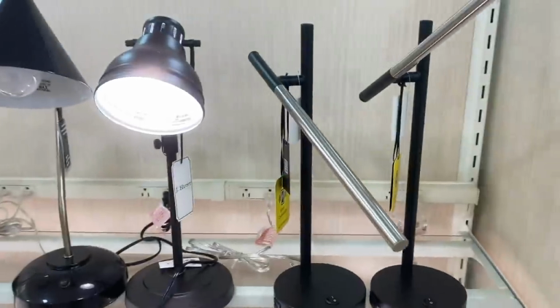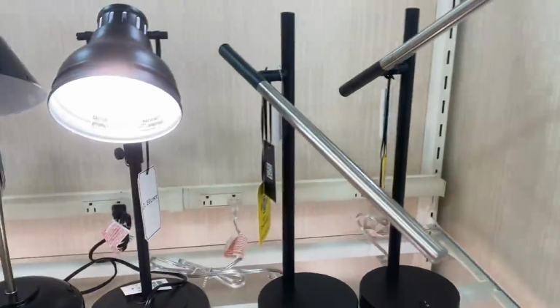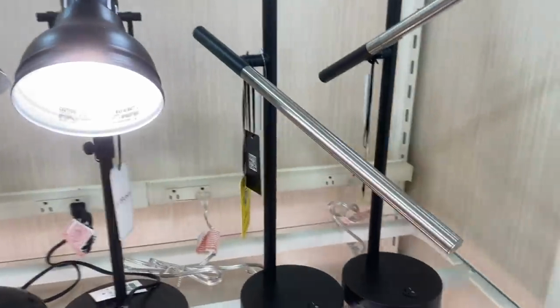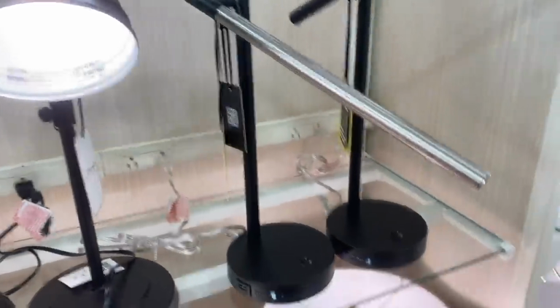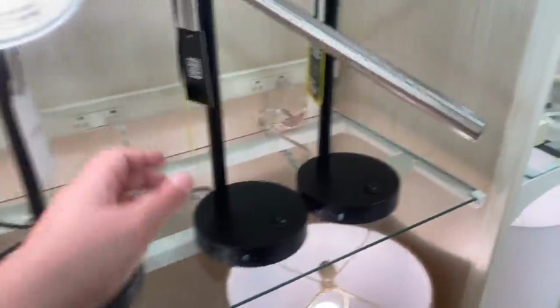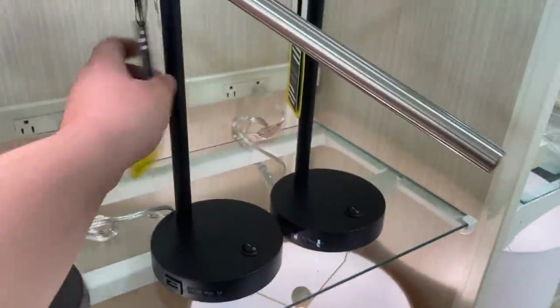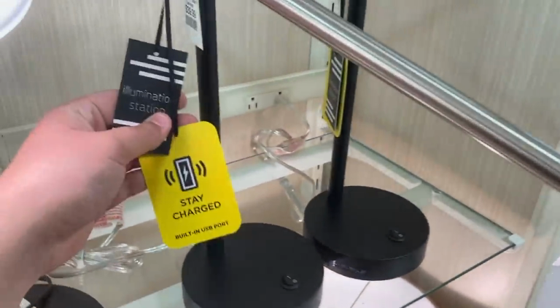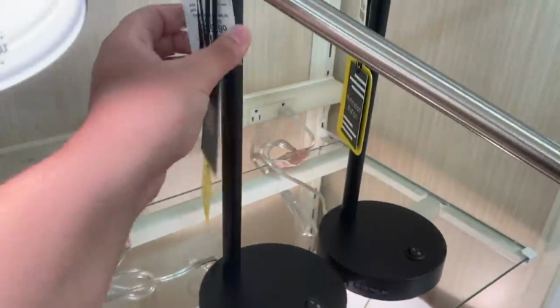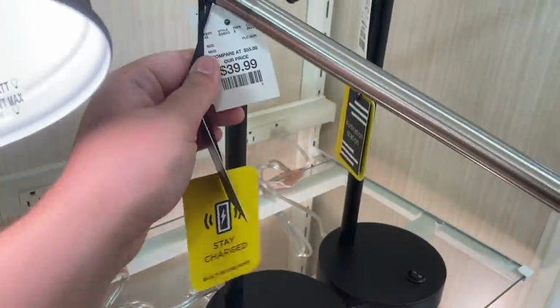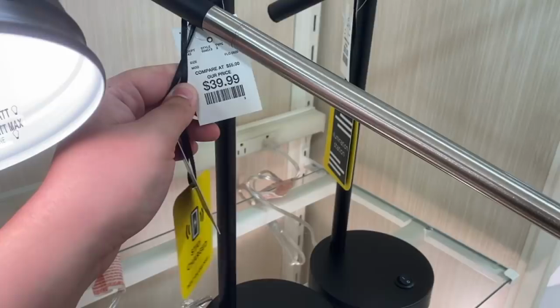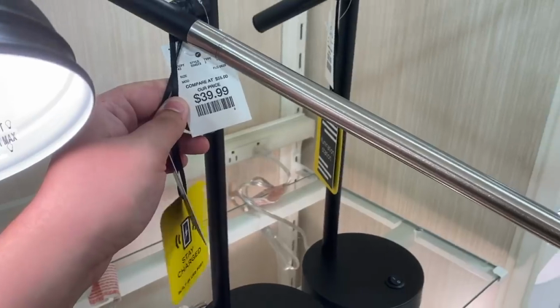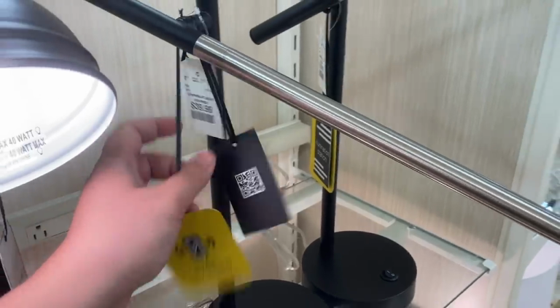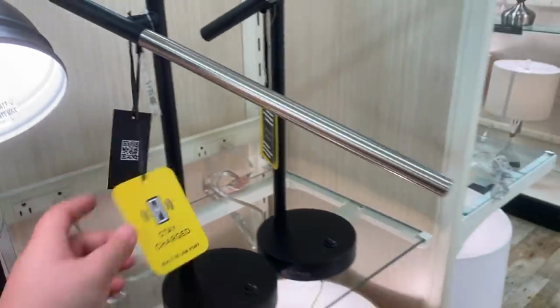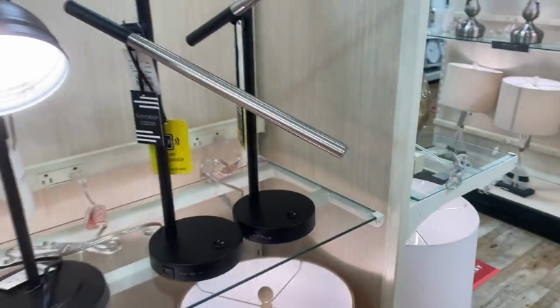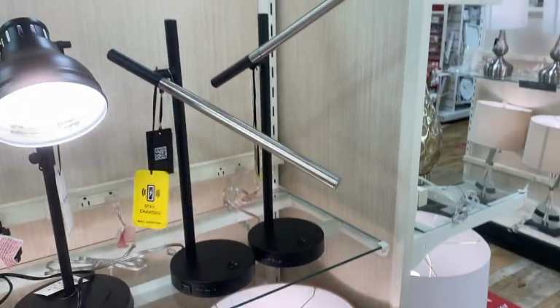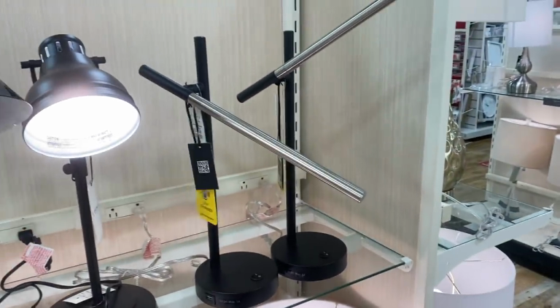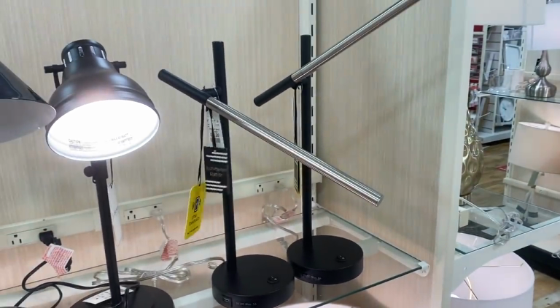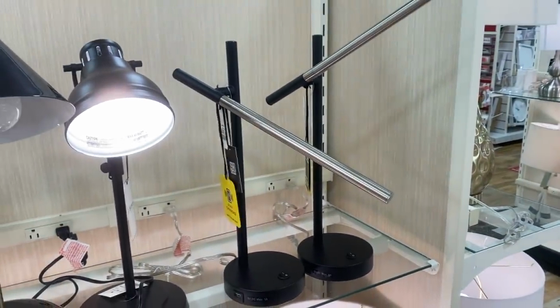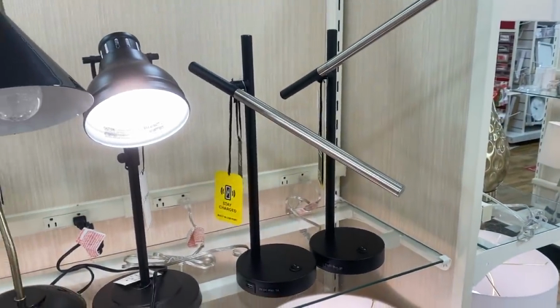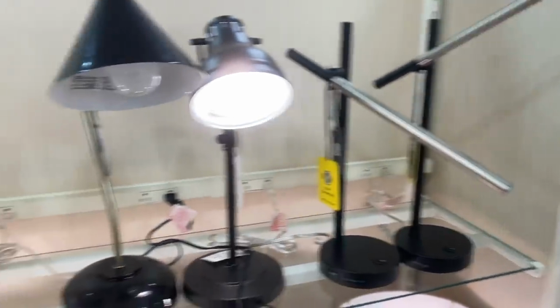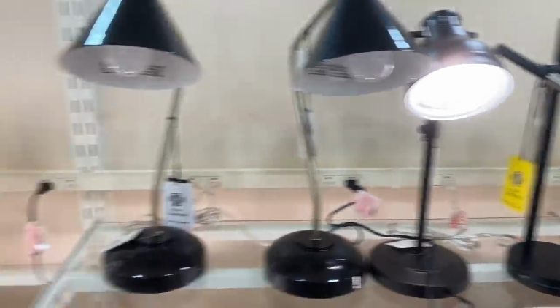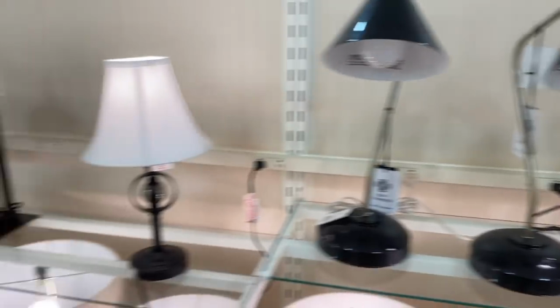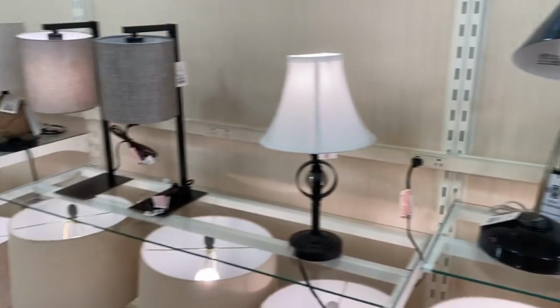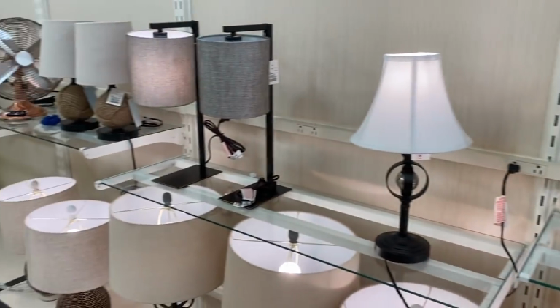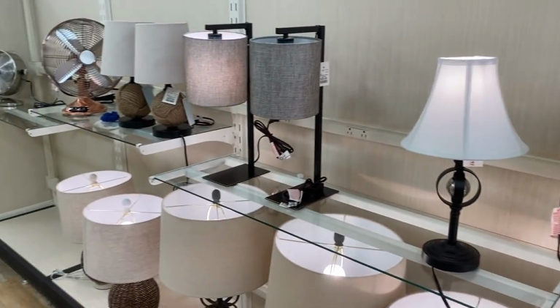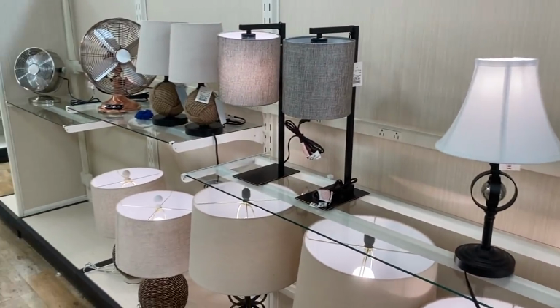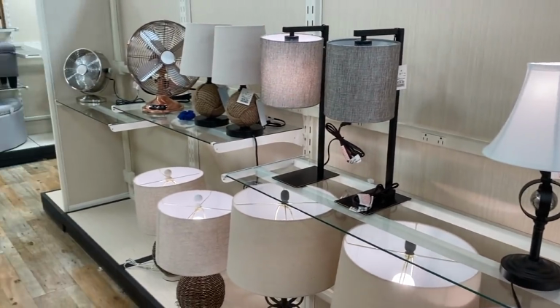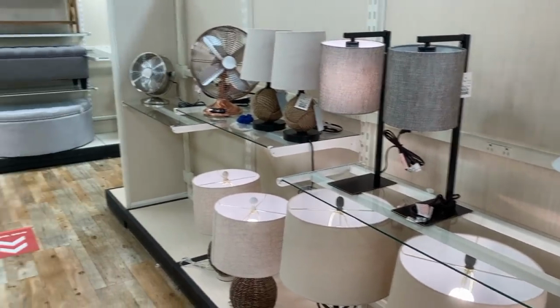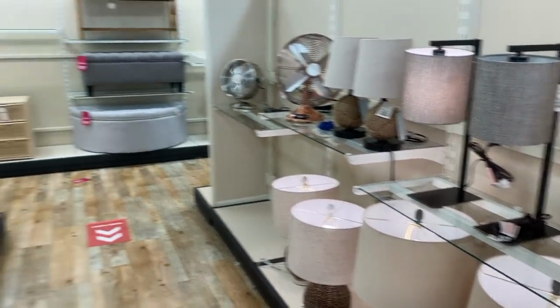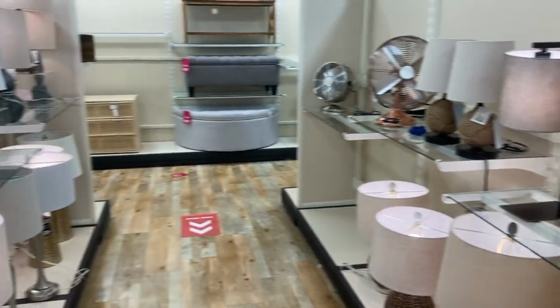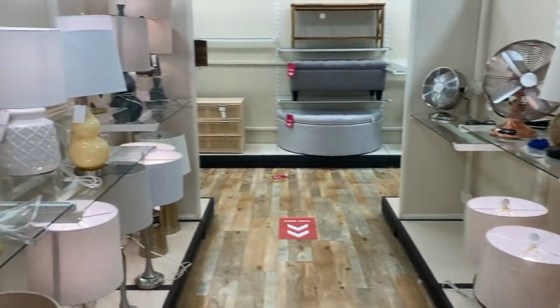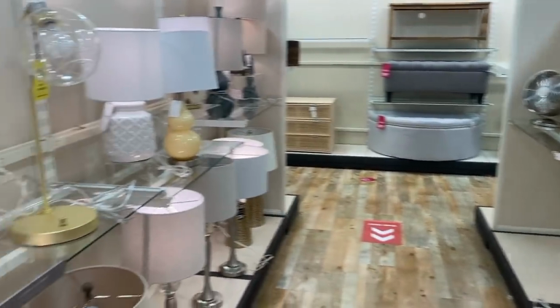A few videos ago I bought these lamps in gold, and I found out they also have them in black, which I really like. They have the USB port. I feel like the silver detailing is a little weird, but I always like a nice black lamp because it can work pretty much anywhere.